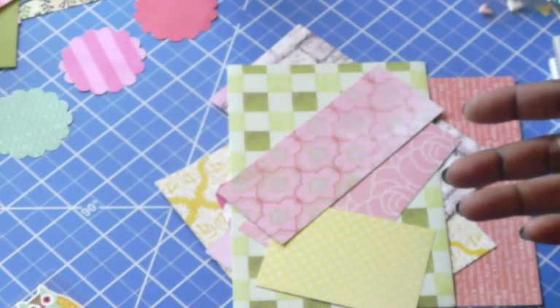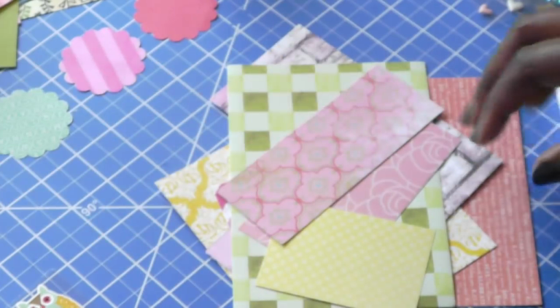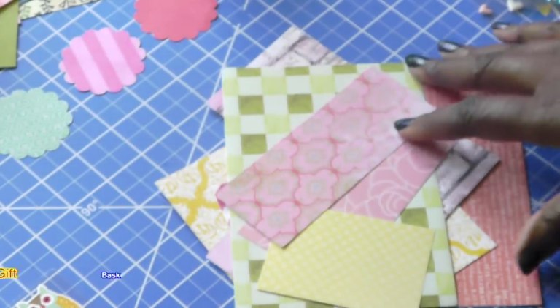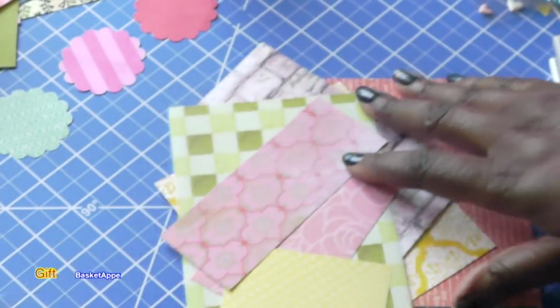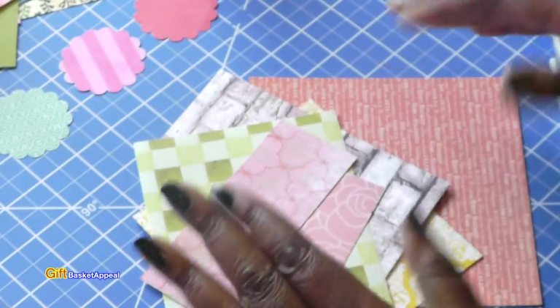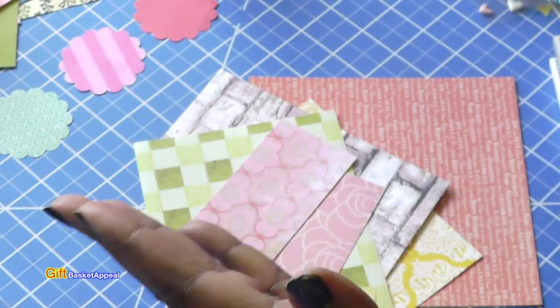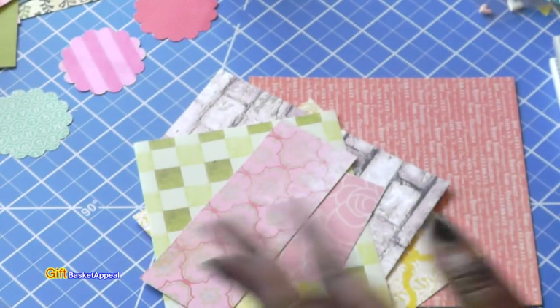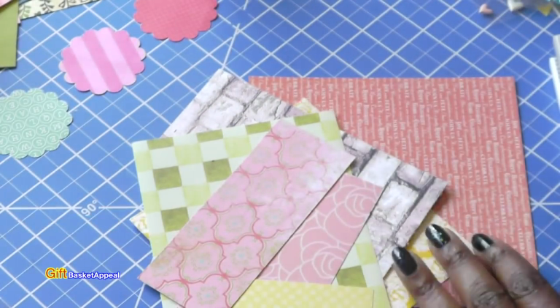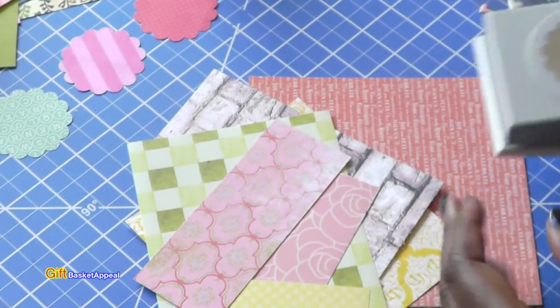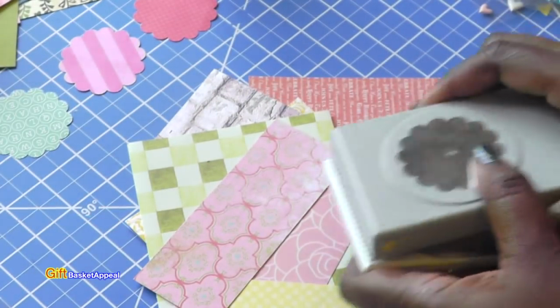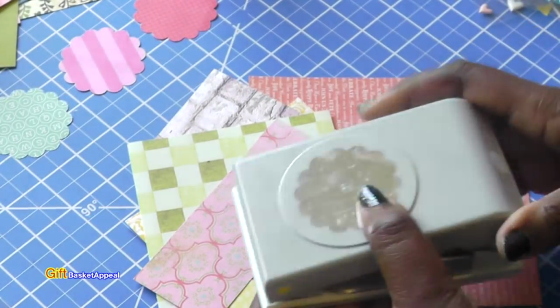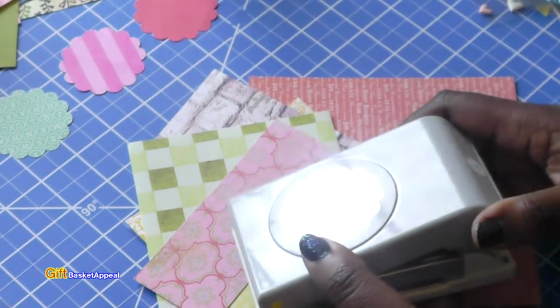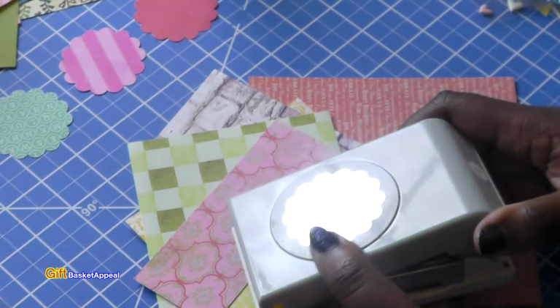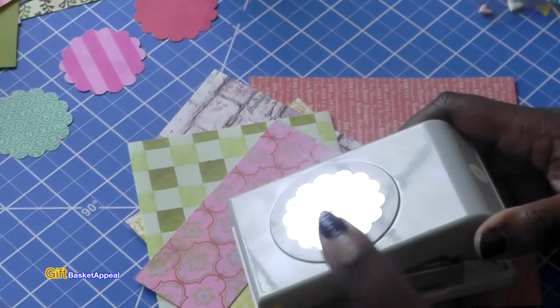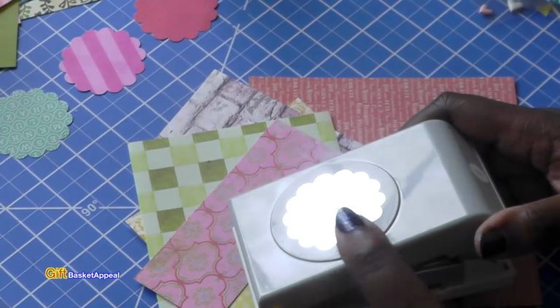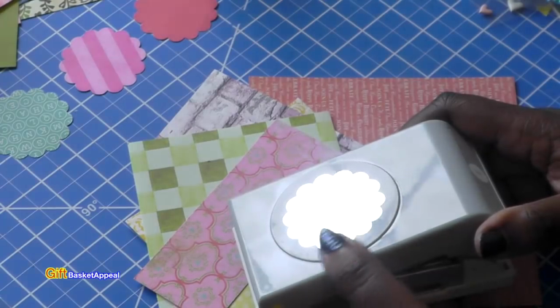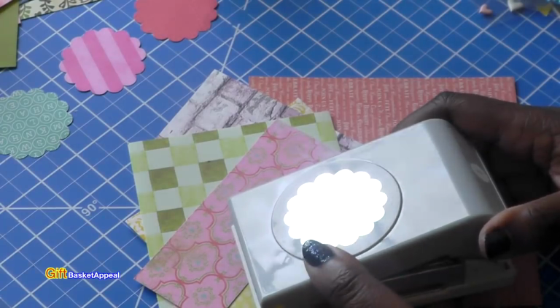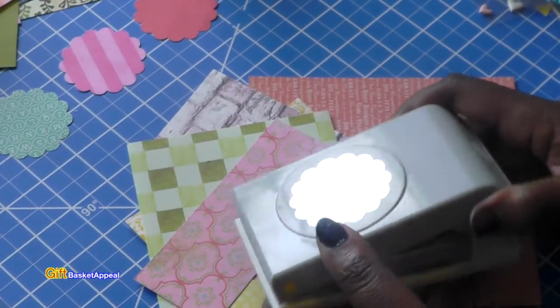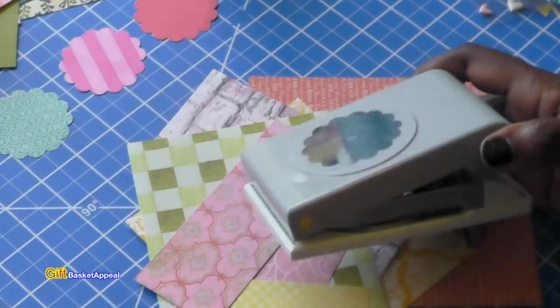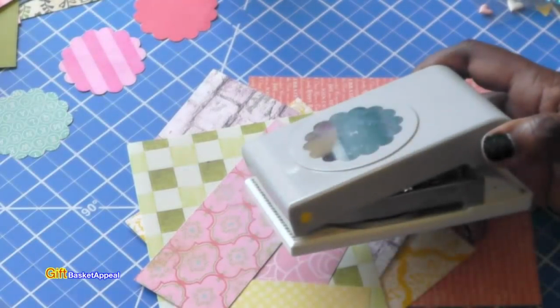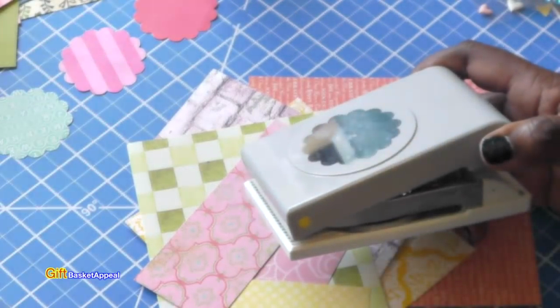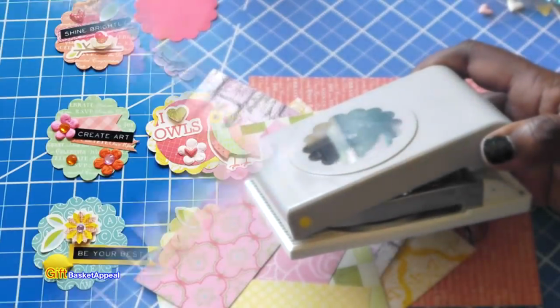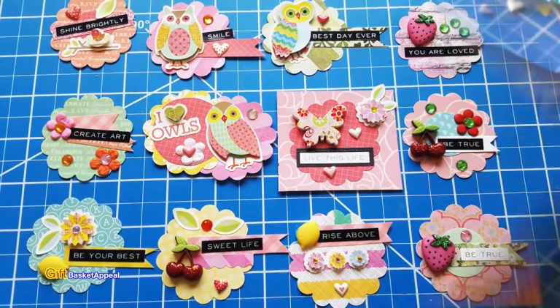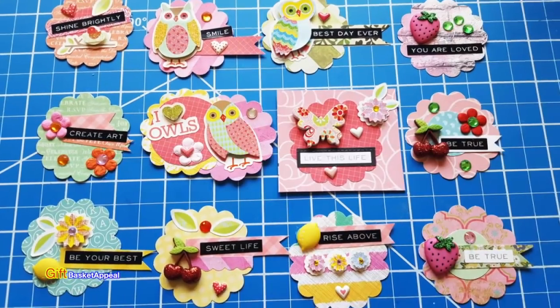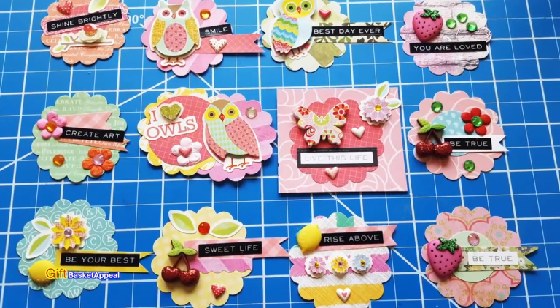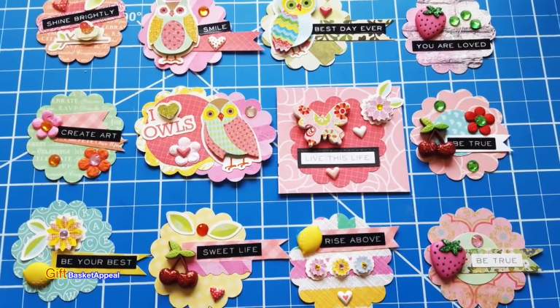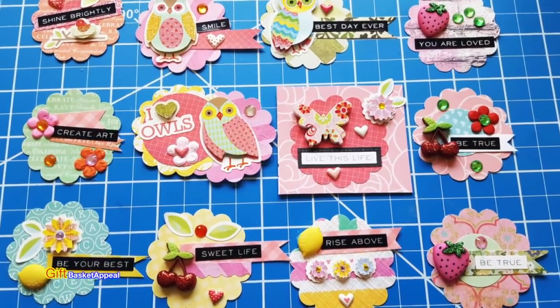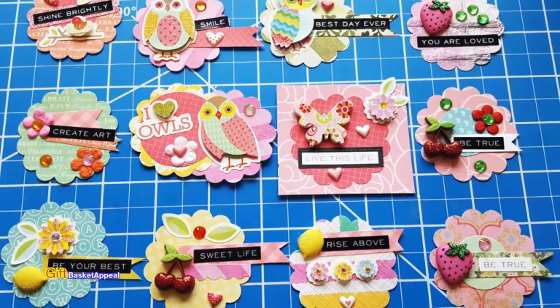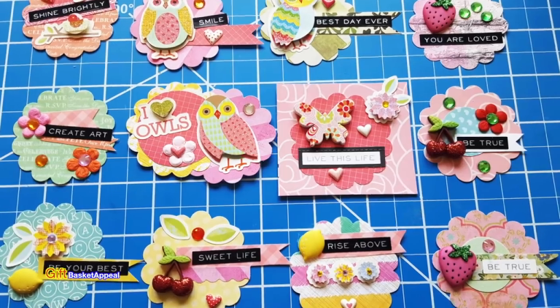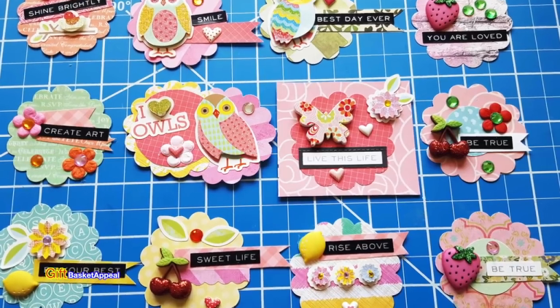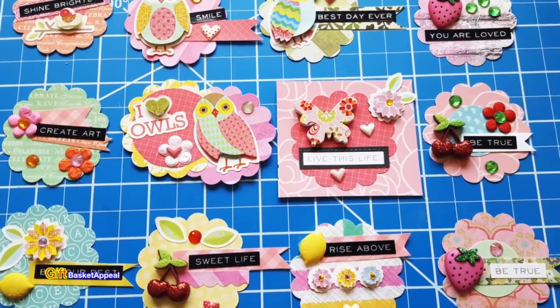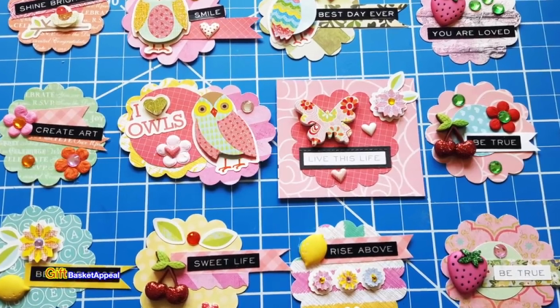Hi, this is Tracy from Gift Basket Appeal and I'm having so much fun using this scallop punch. So guess what? I'm going to be making scallop embellishments. So let's get started.